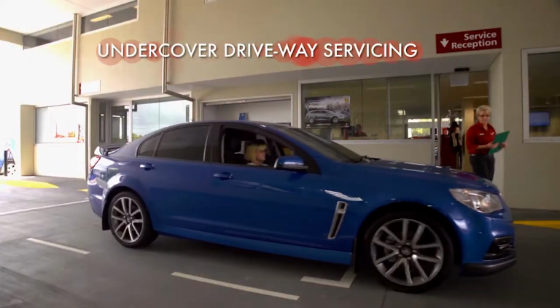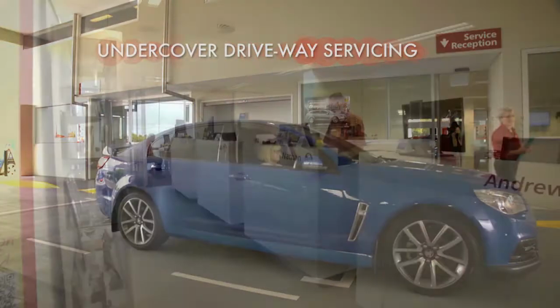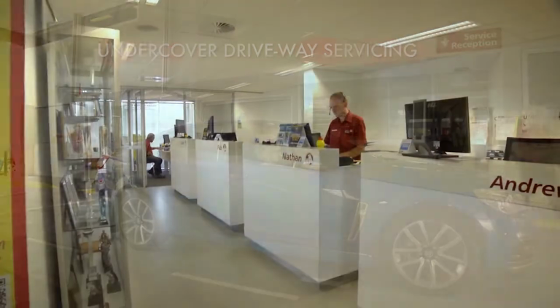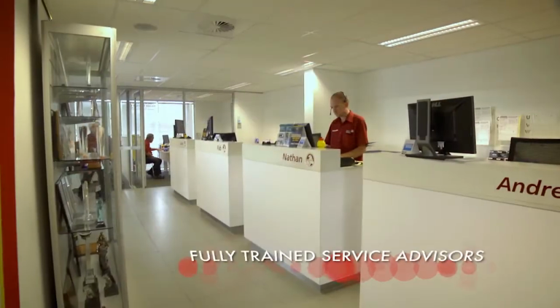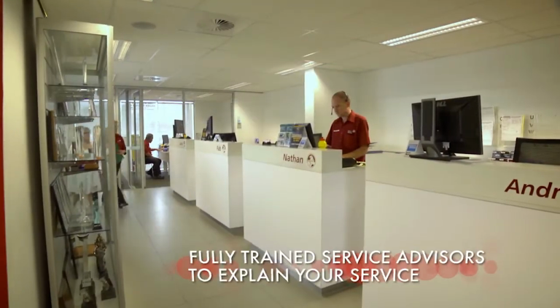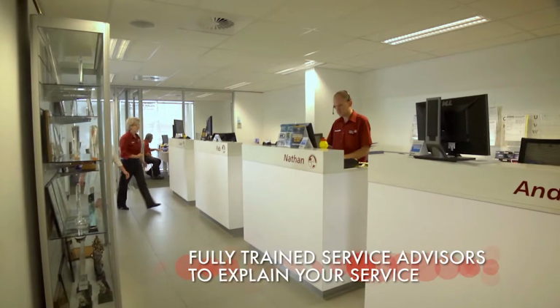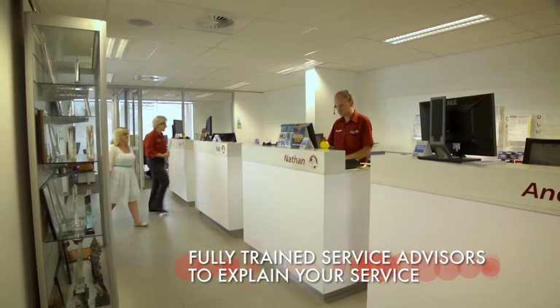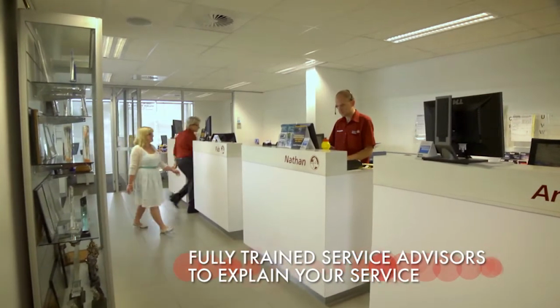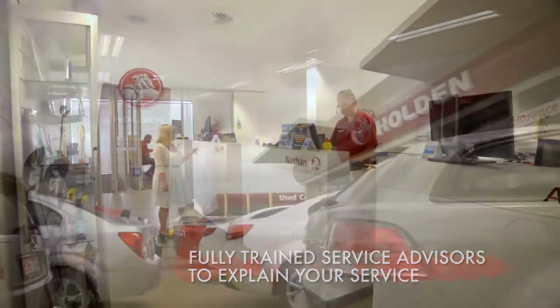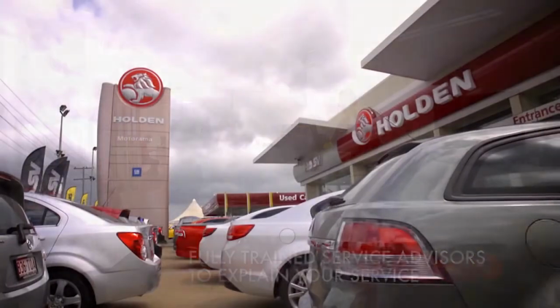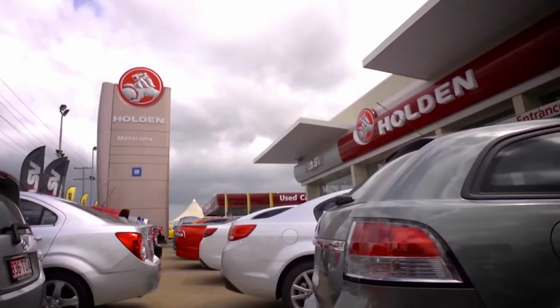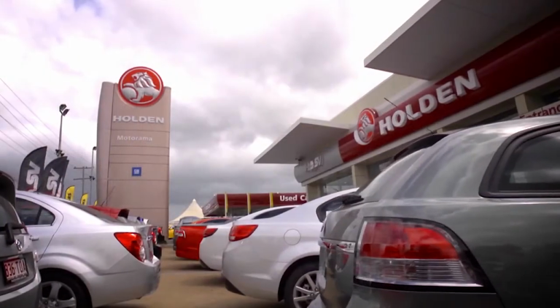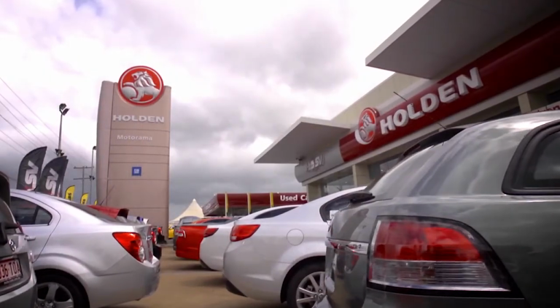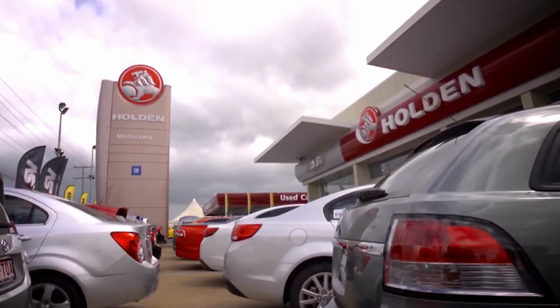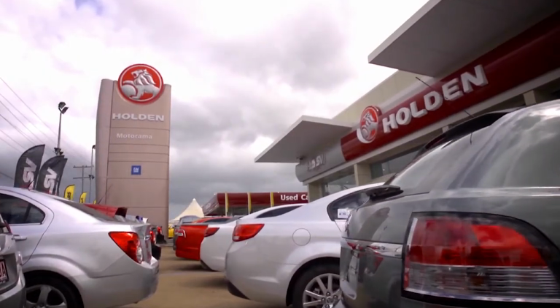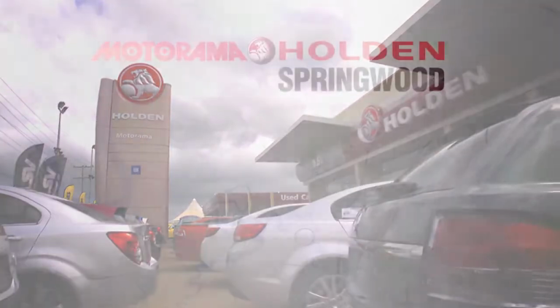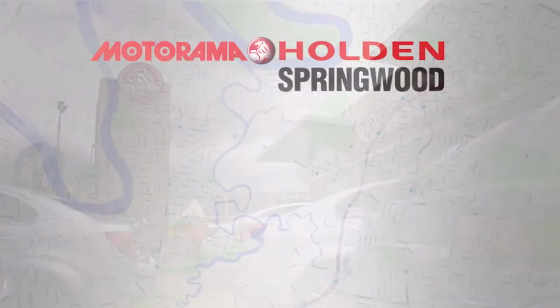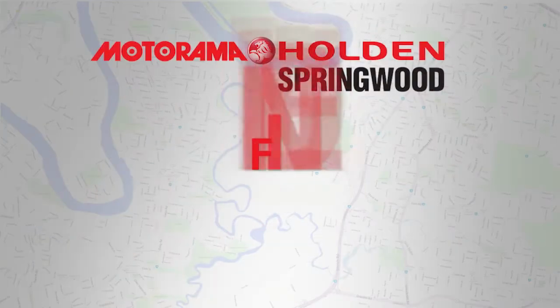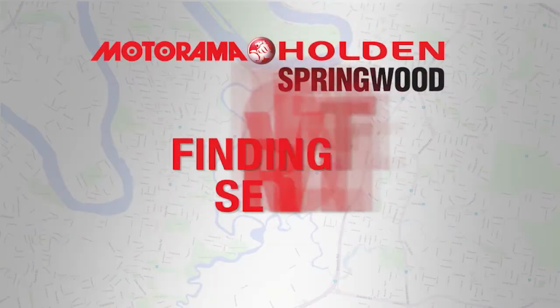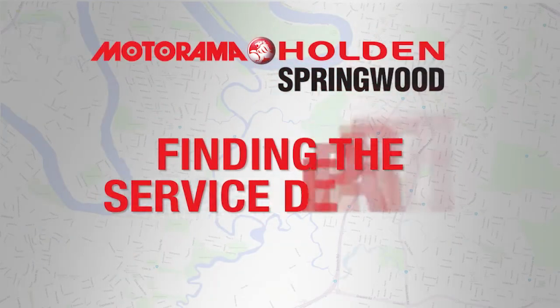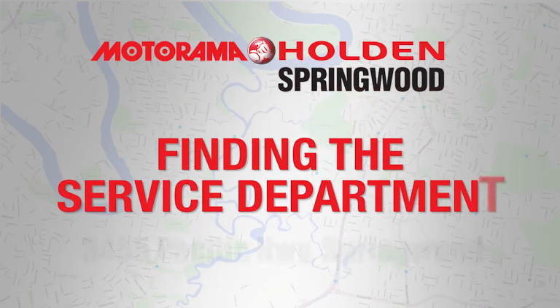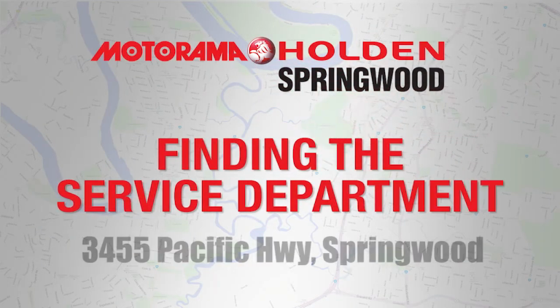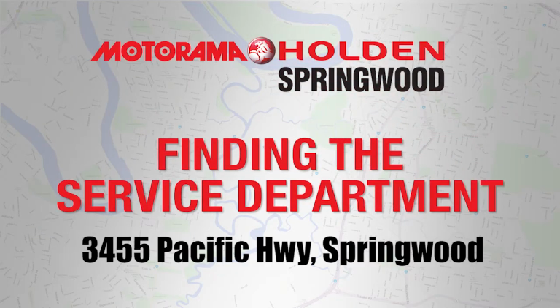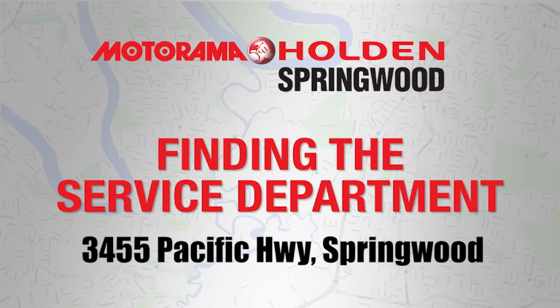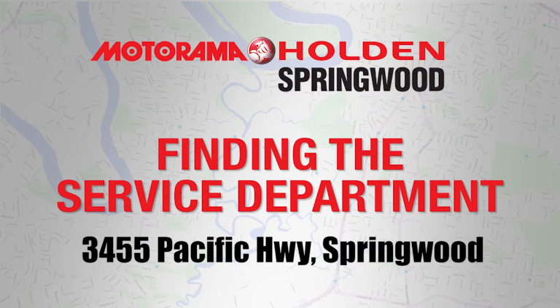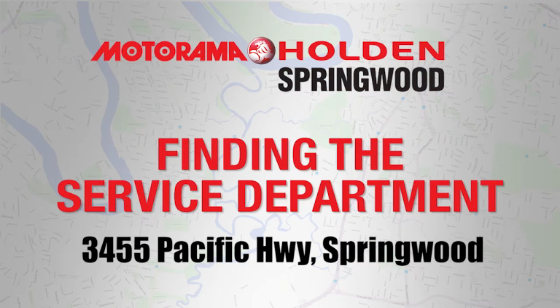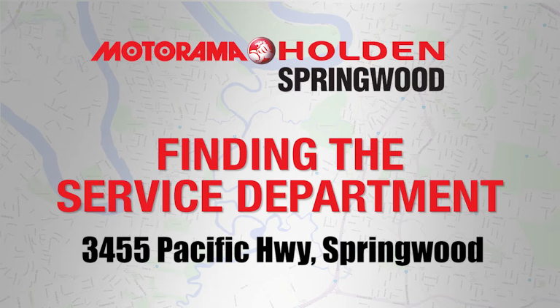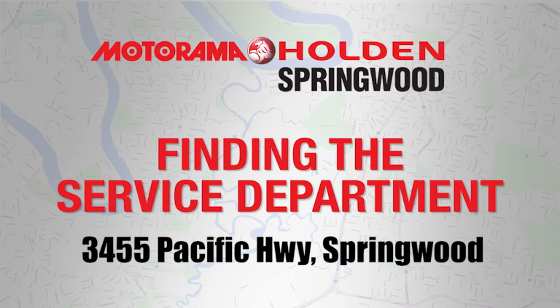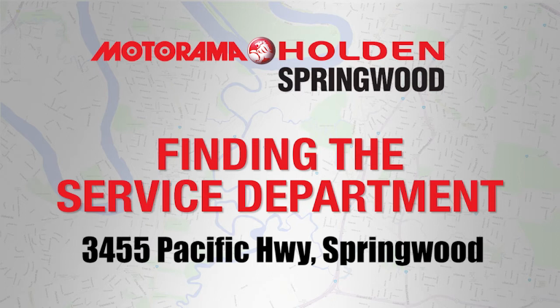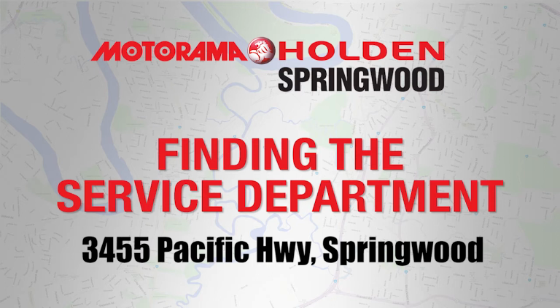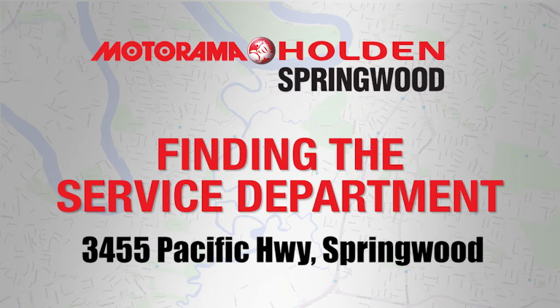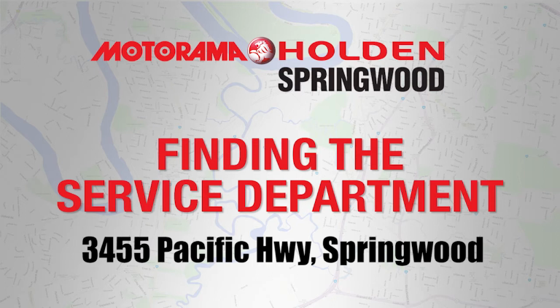We also offer you the convenience and comfort of a modern facility that's in the perfect location. The Motorama Holden and HSV Springwood Service Department at 3455 on the Pacific Highway is easy to access.